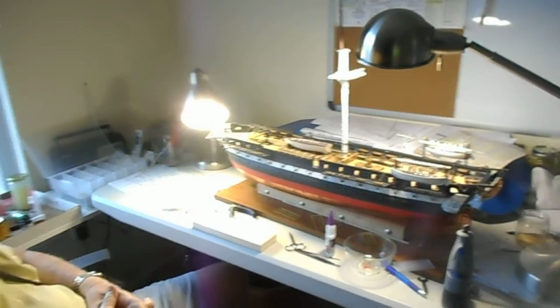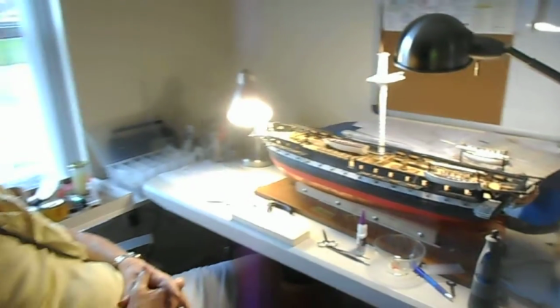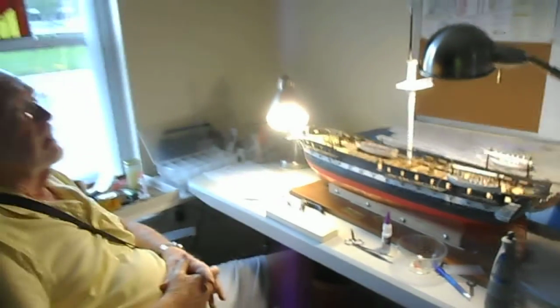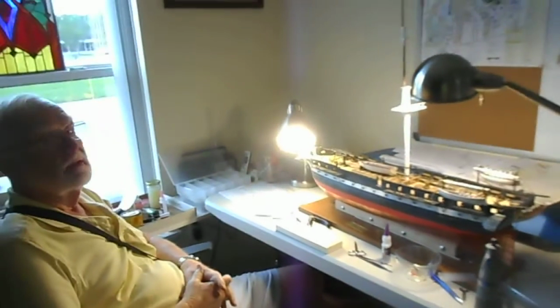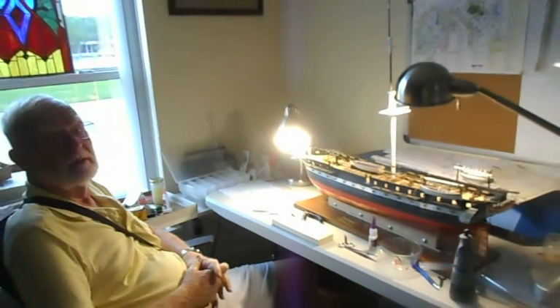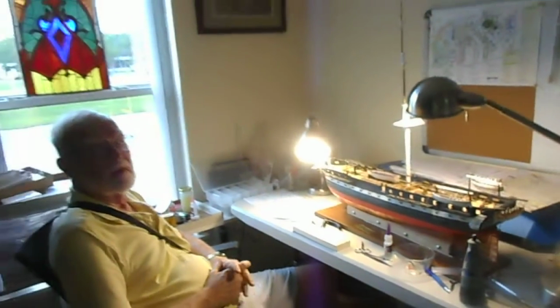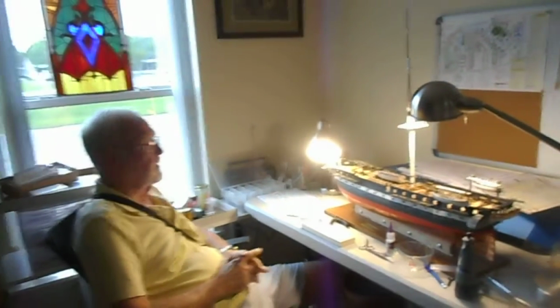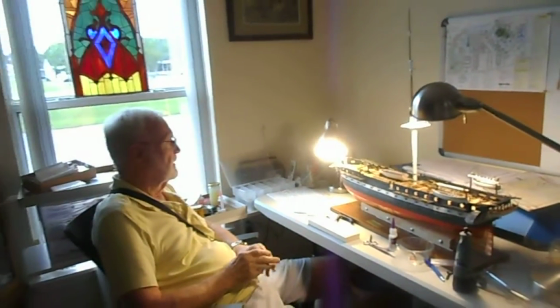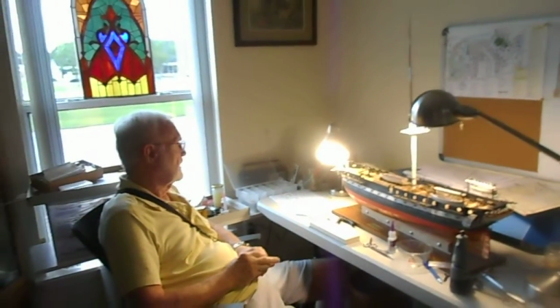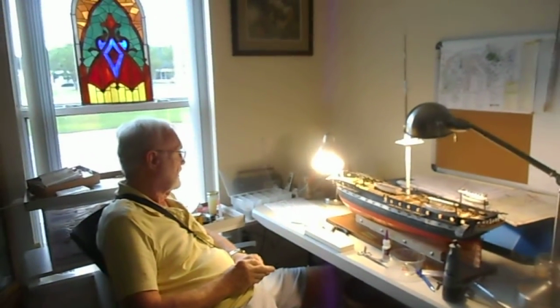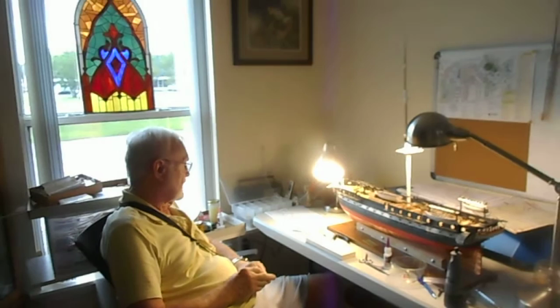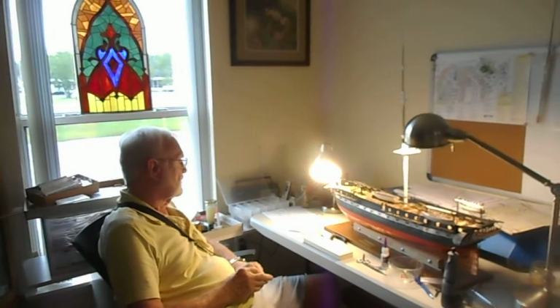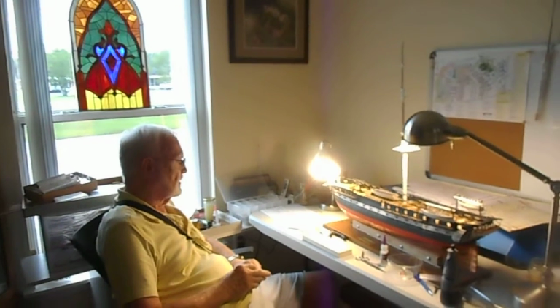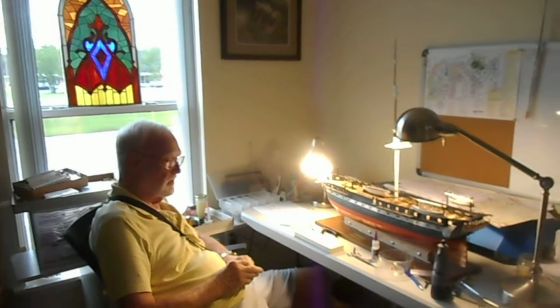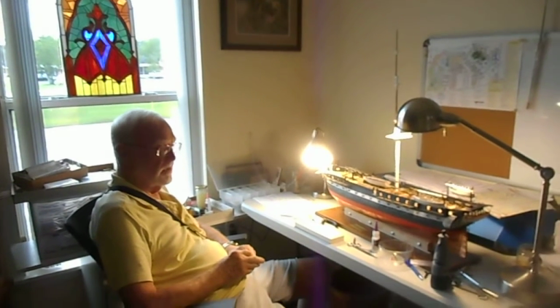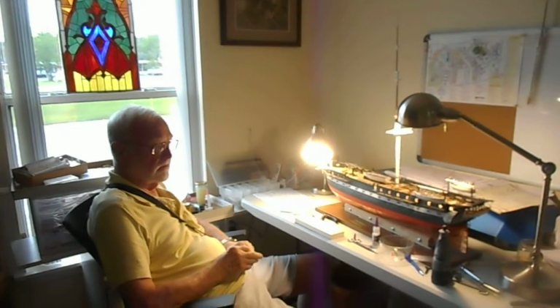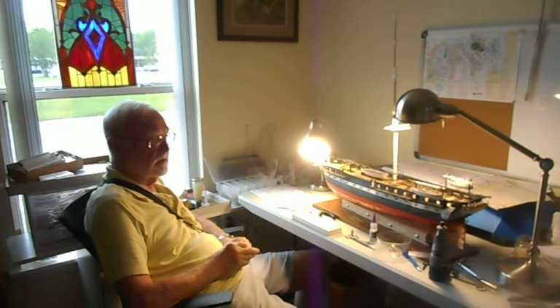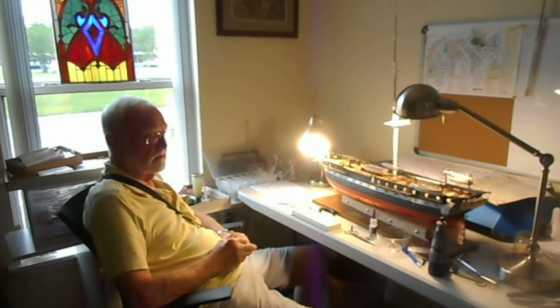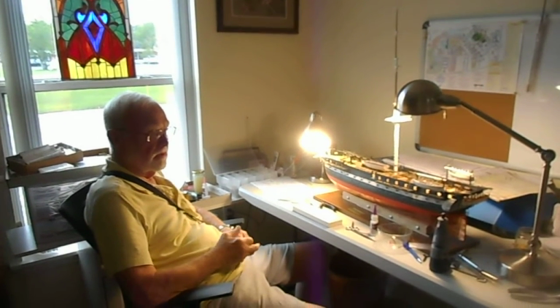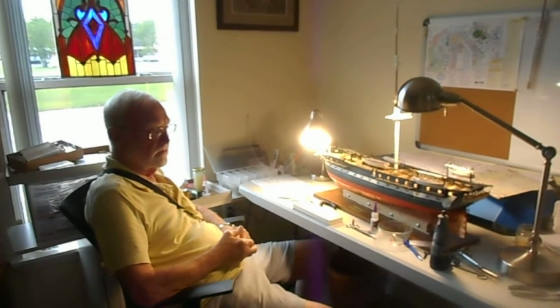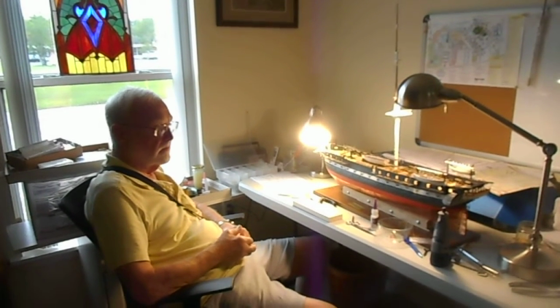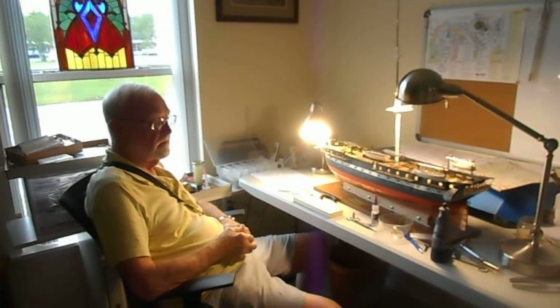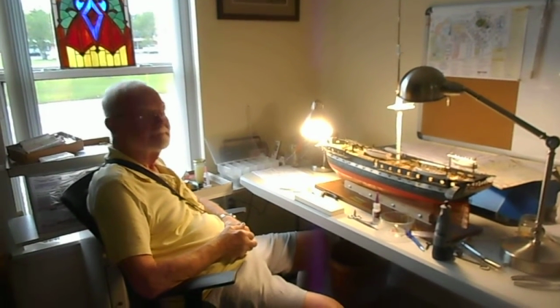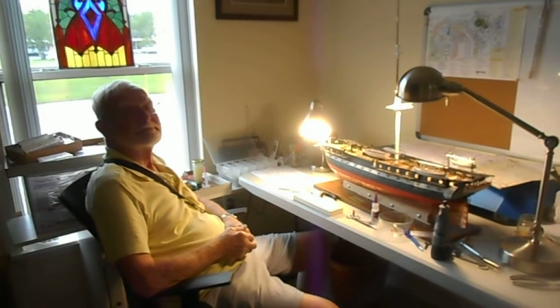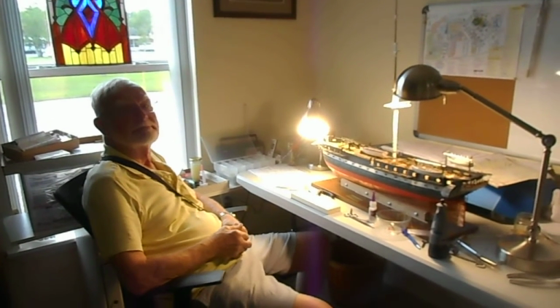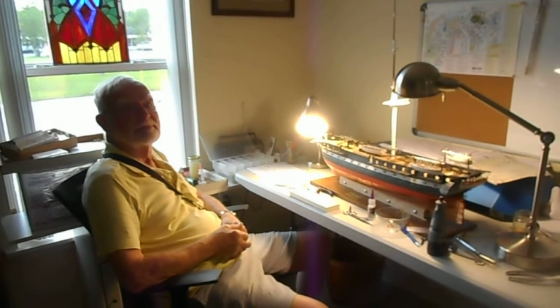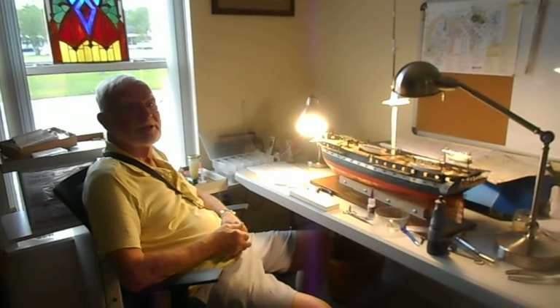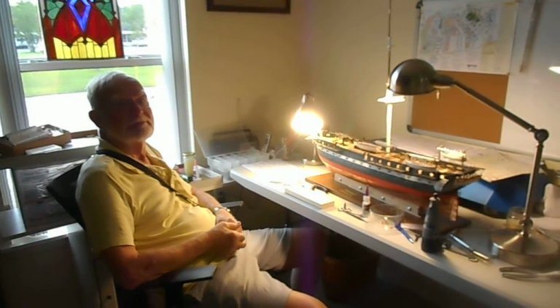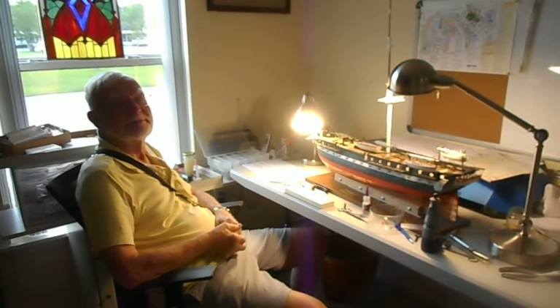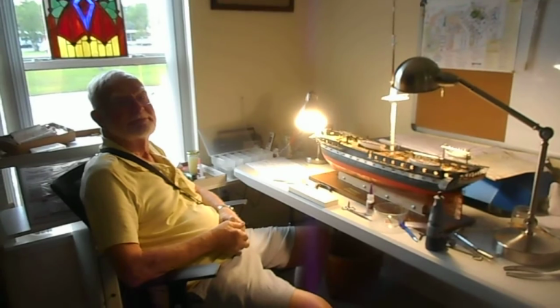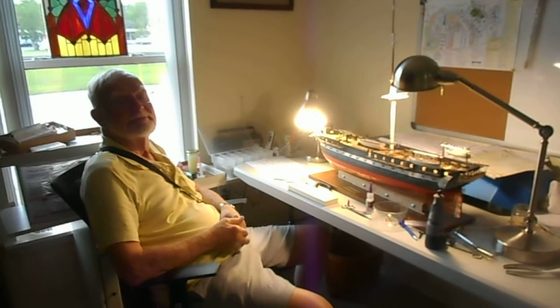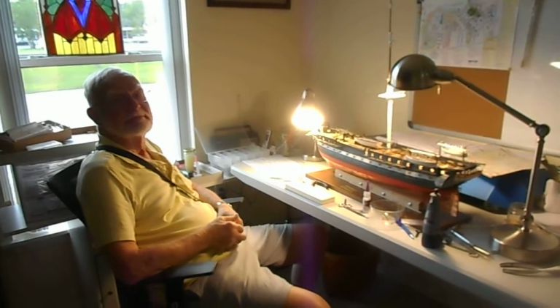Well, this is a nice setup in the new place because you've got the window right there. Alright, I'll let this be the next episode.